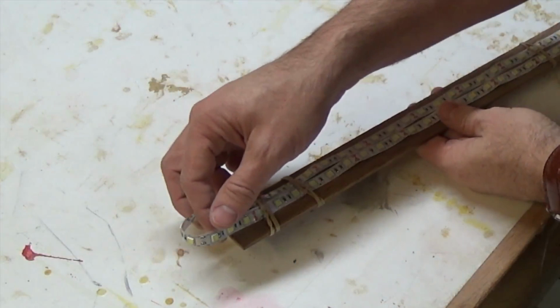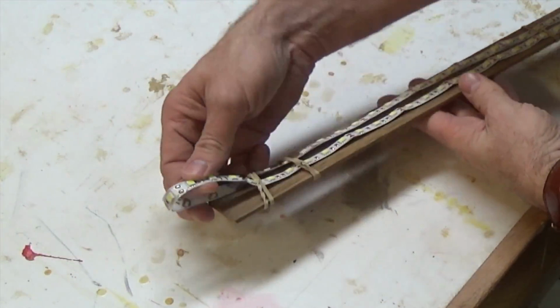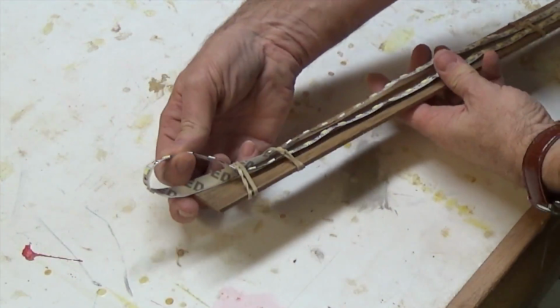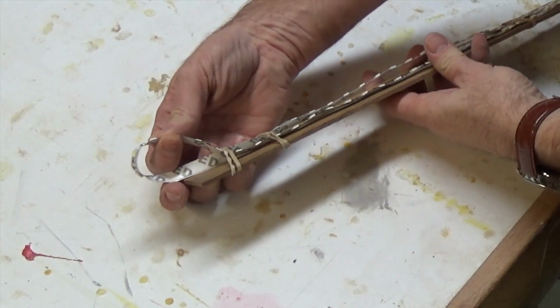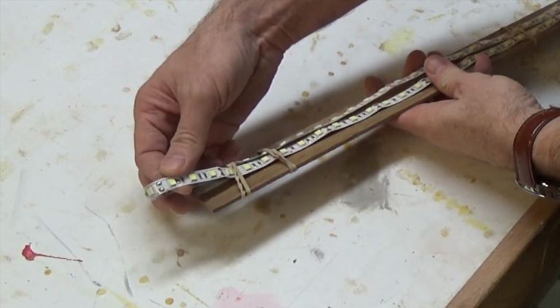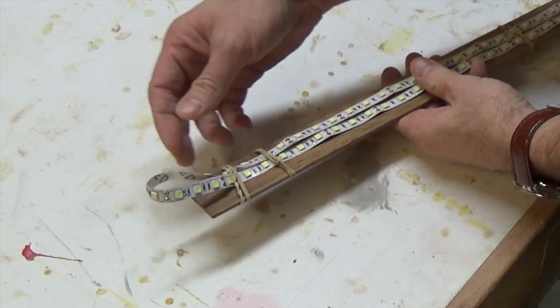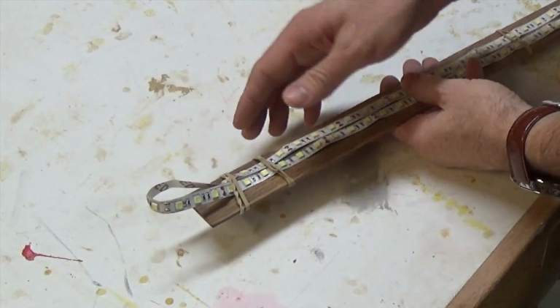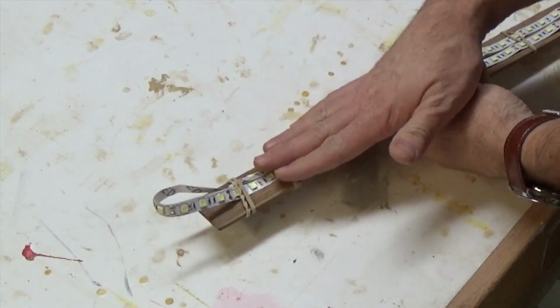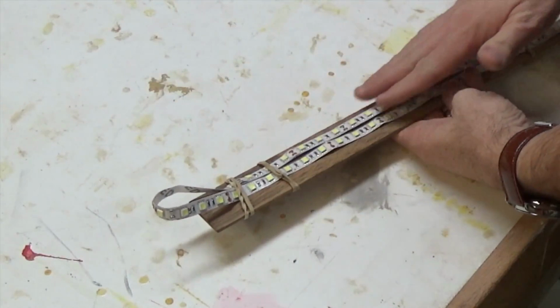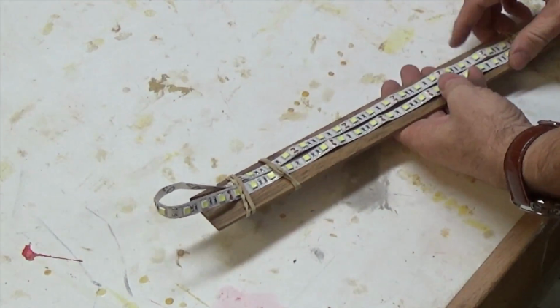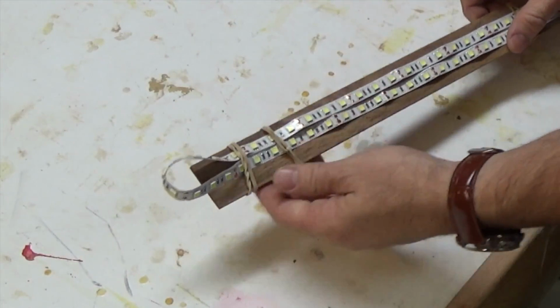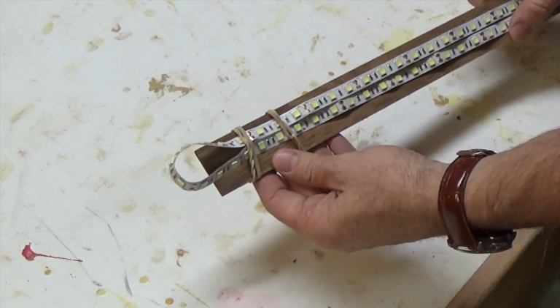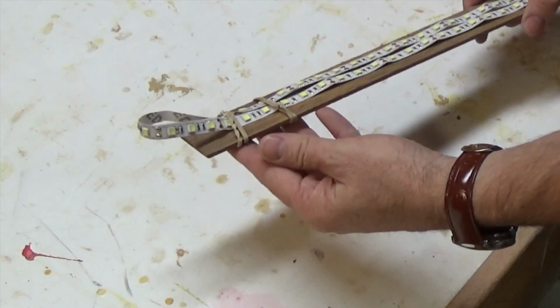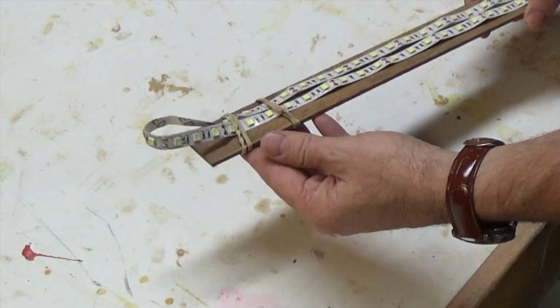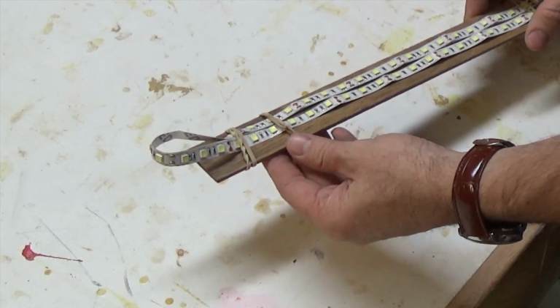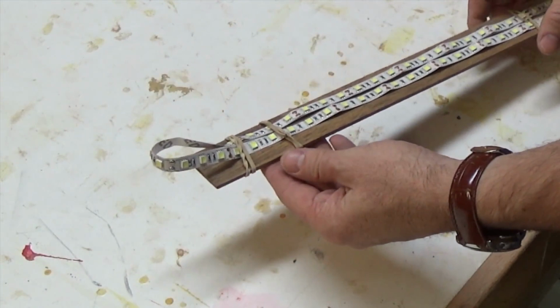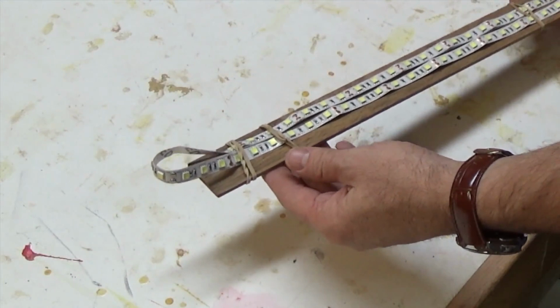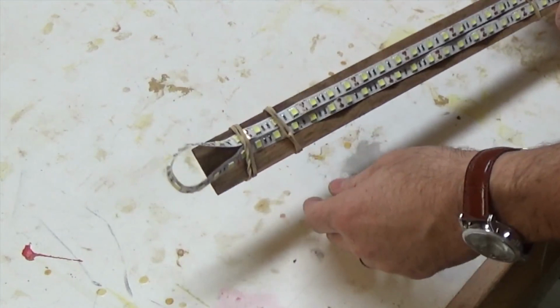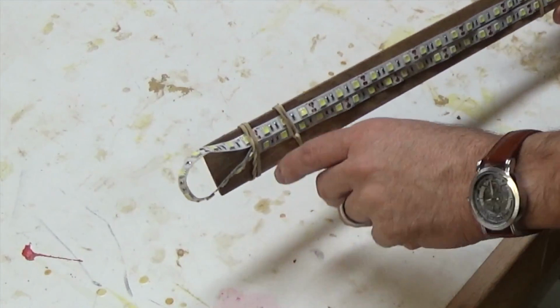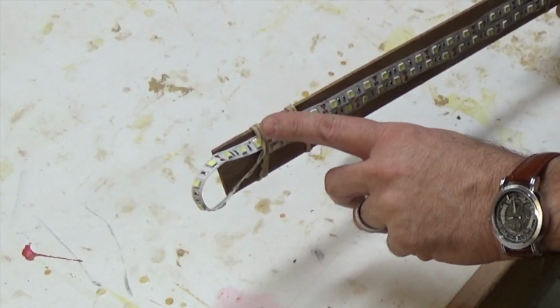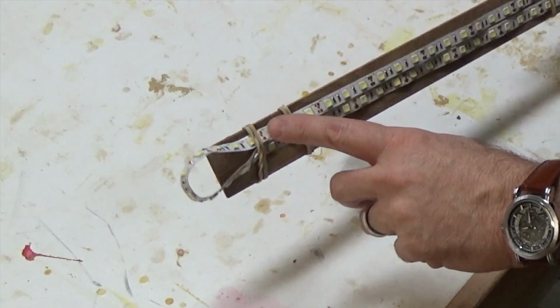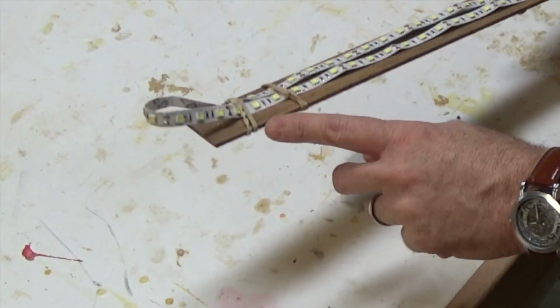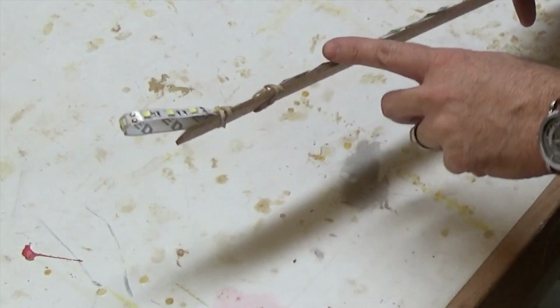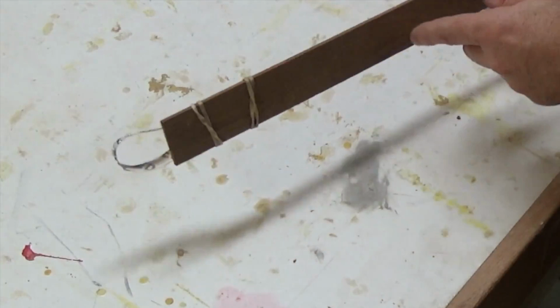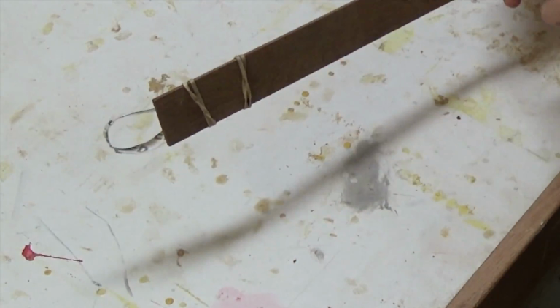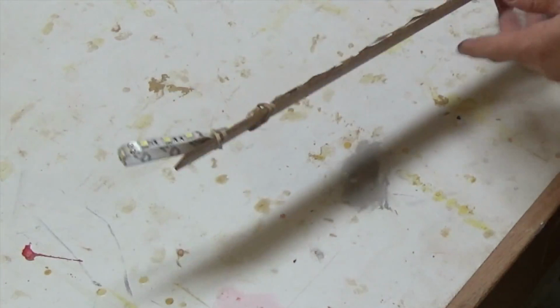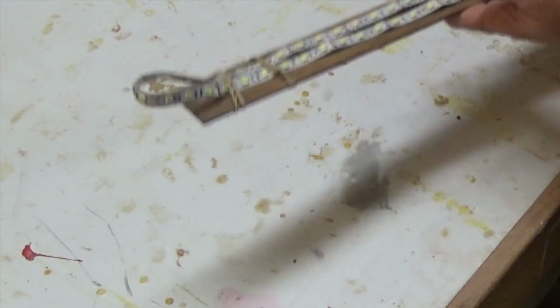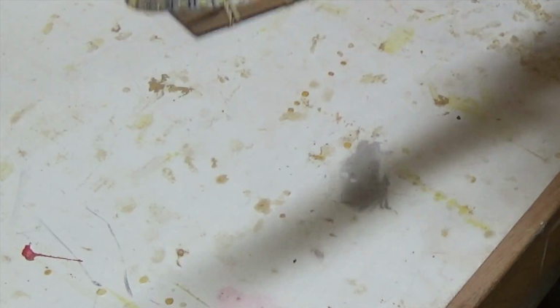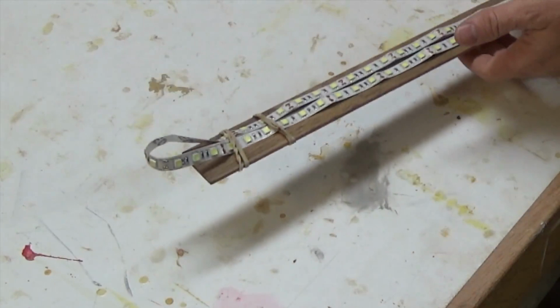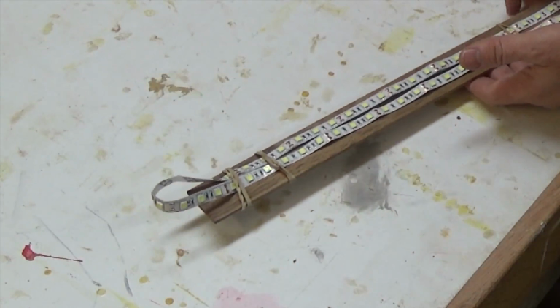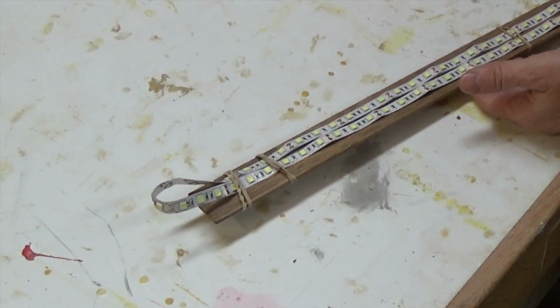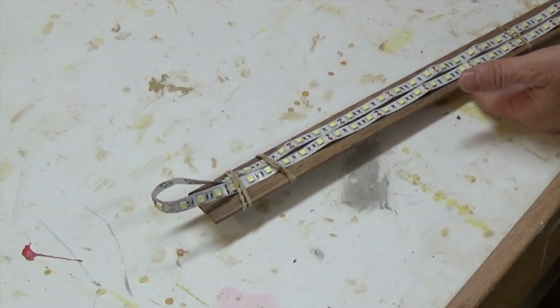All these strip lights come with adhesive backing, but since I'm just testing it out I didn't want to do anything permanent, so I'm just using rubber bands to hold it to this piece of wood so that I can put it up for testing.